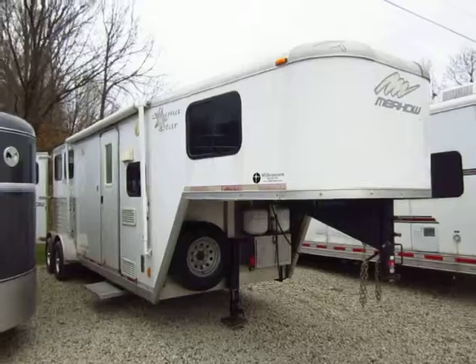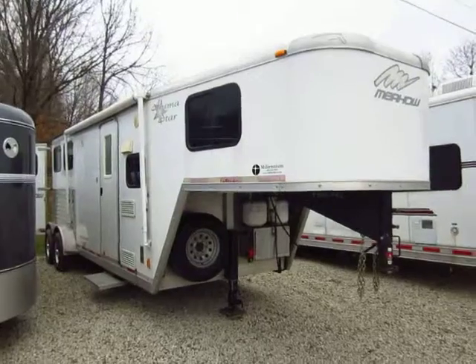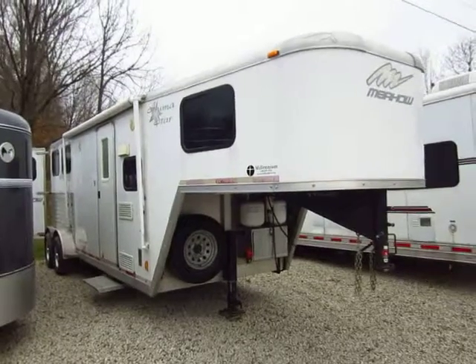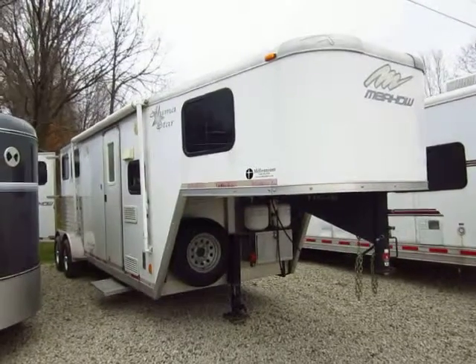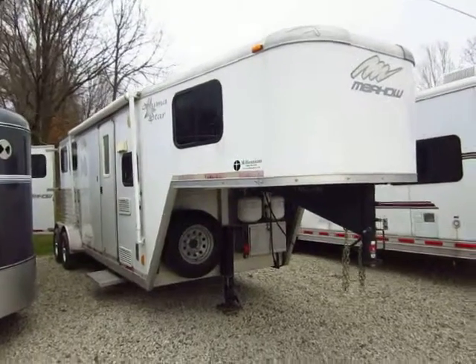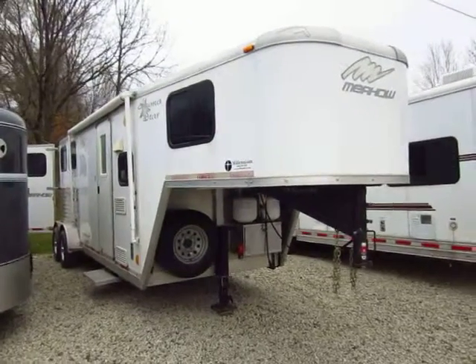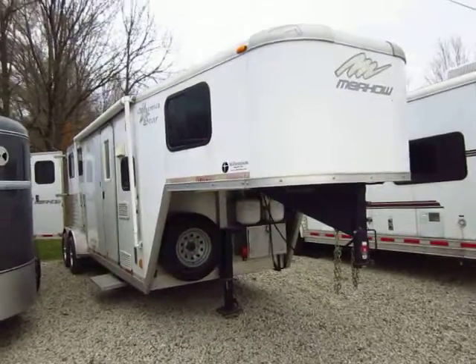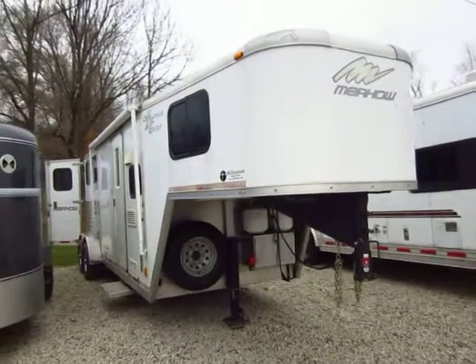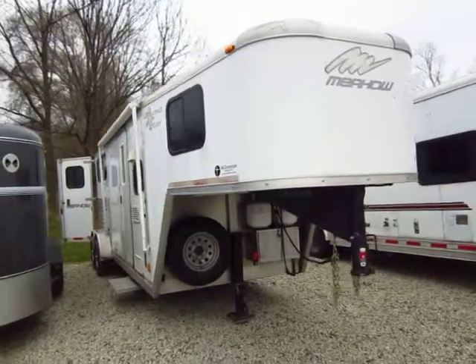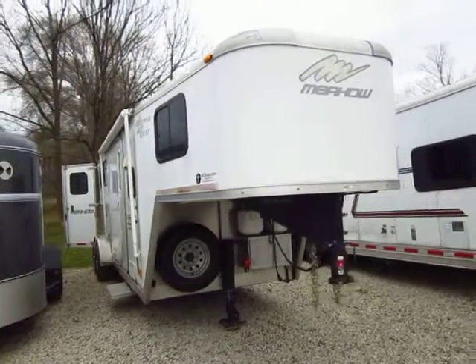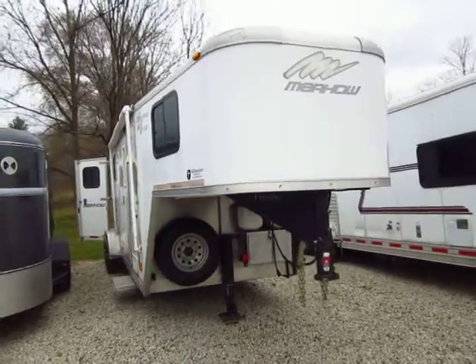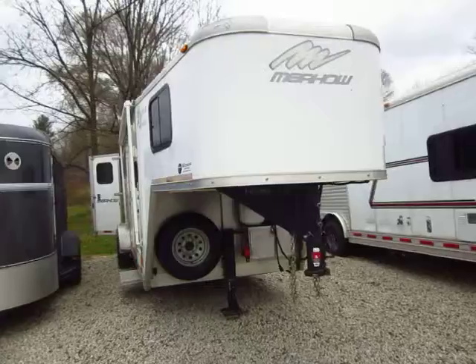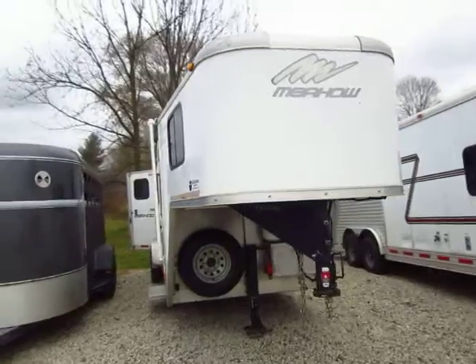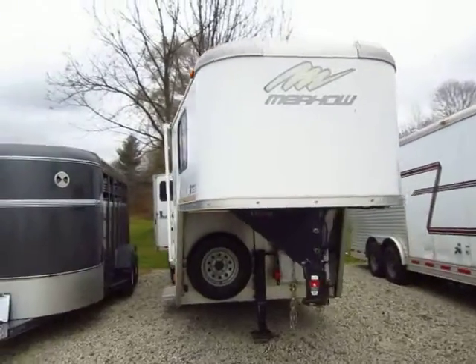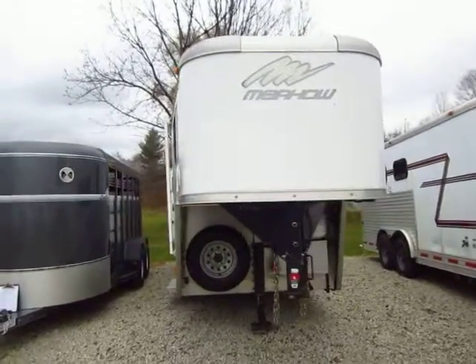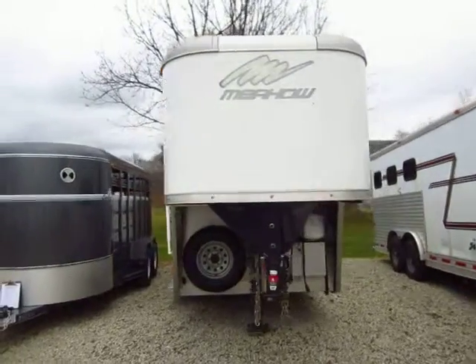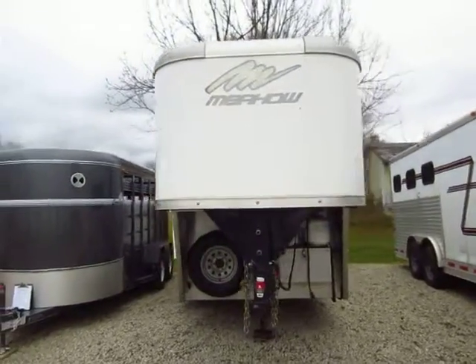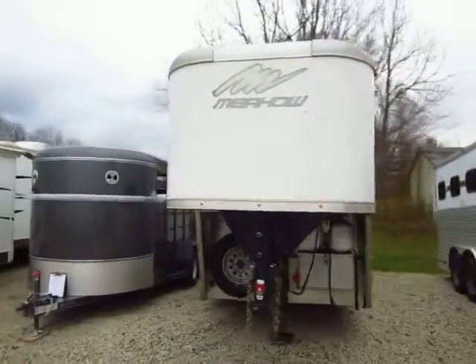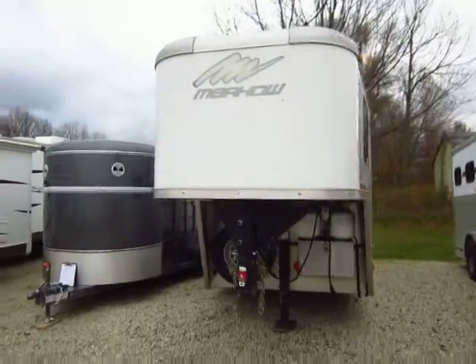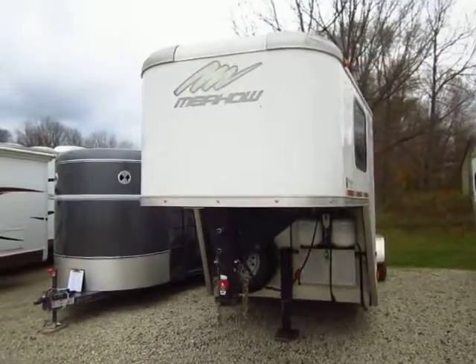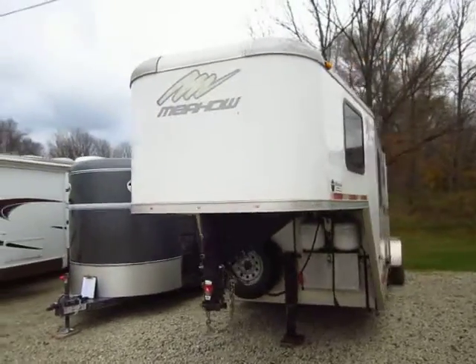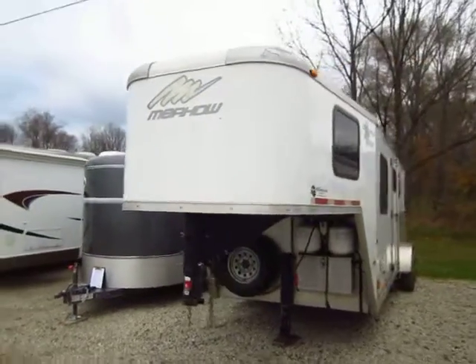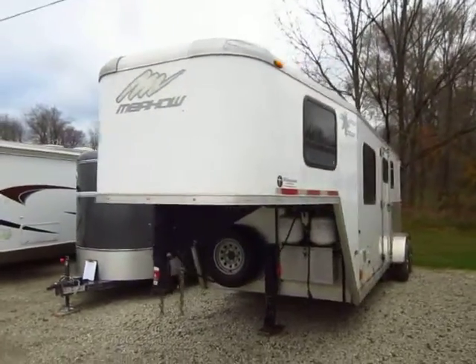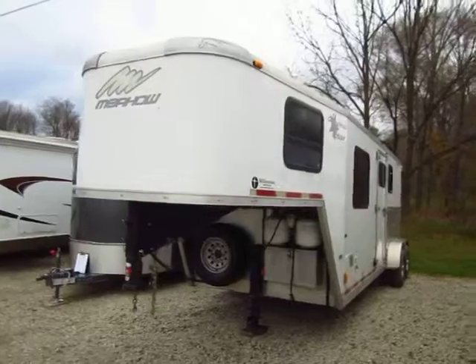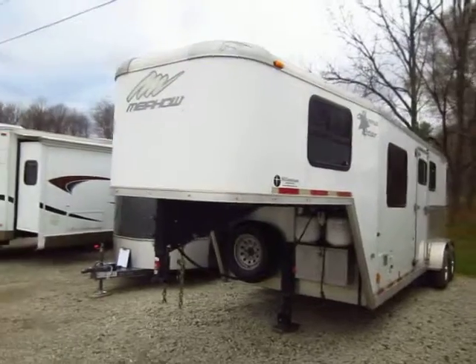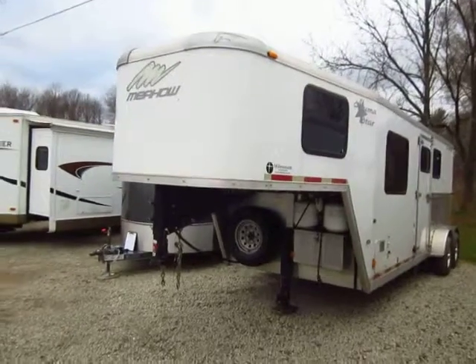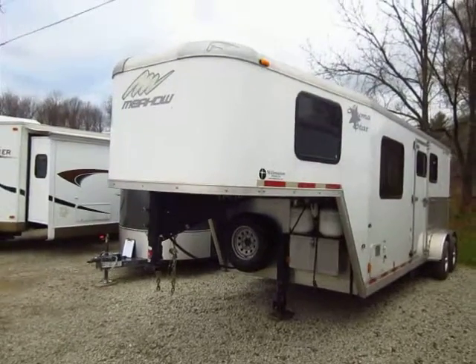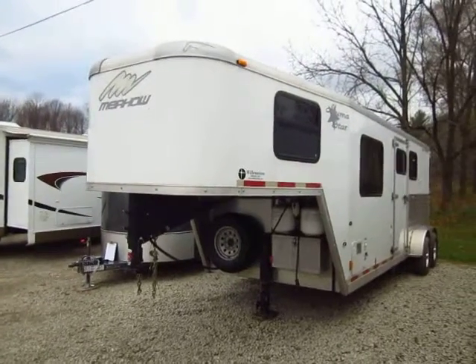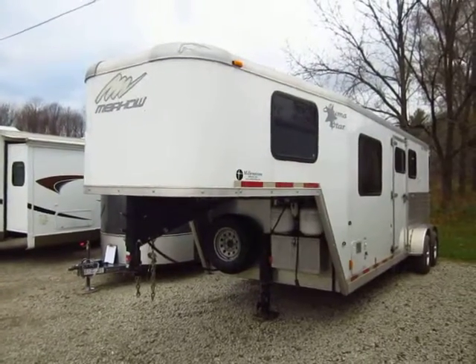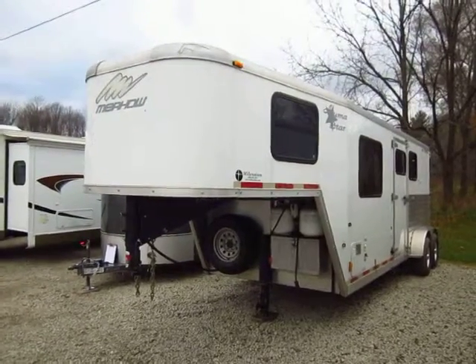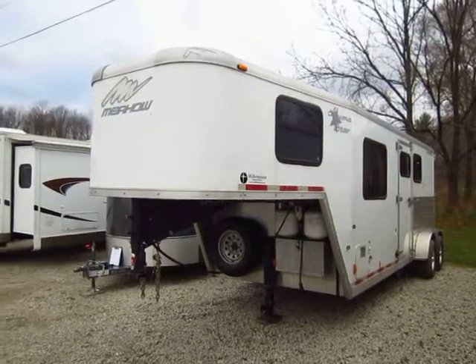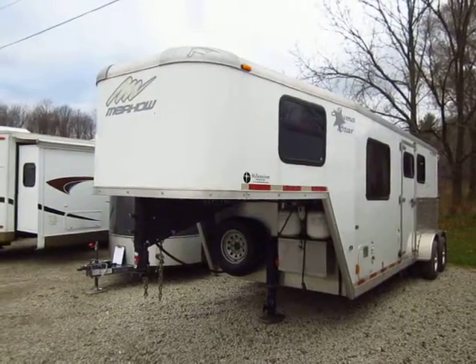Two-horse Gooseneck Merhow with seven-foot short wall living quarters here at Haylett RV of Coldwater, Michigan. Nice trailer for the money. A little bit extra tall so you have headroom in that upper bunk, but a little more narrow-body trailer — seven-wide trailer roughly.